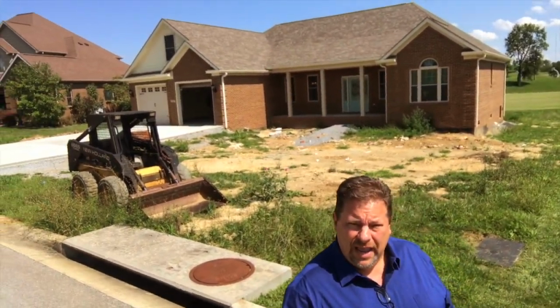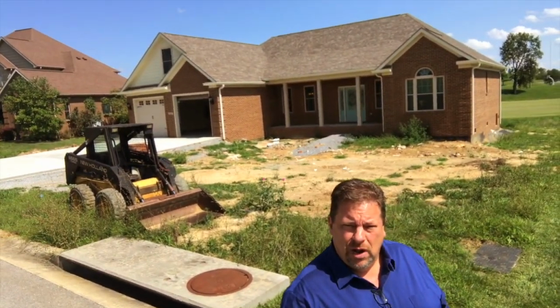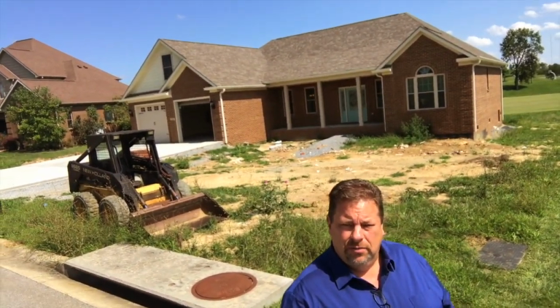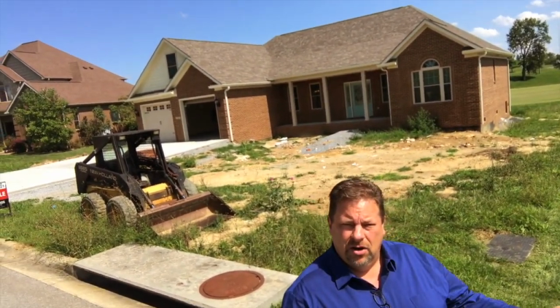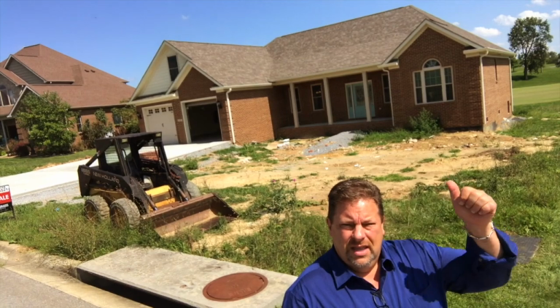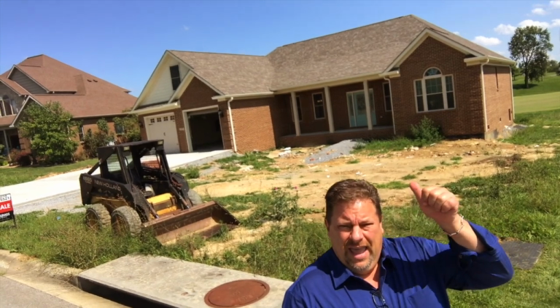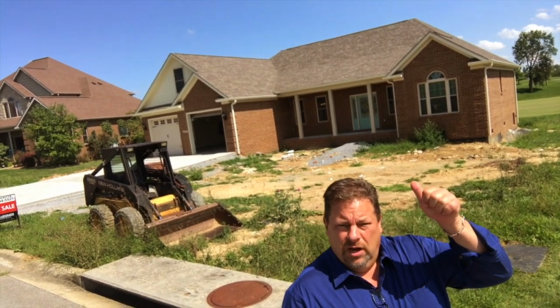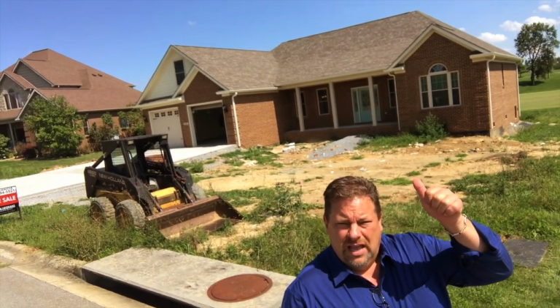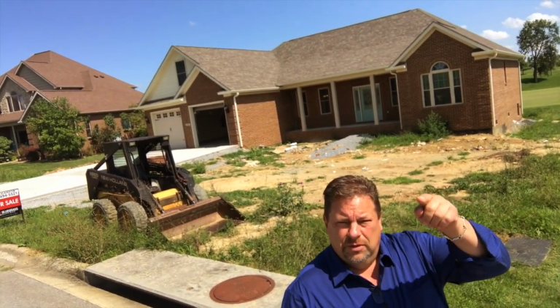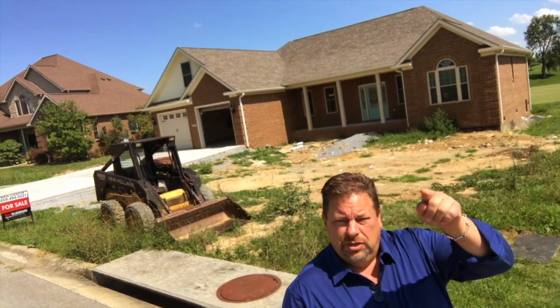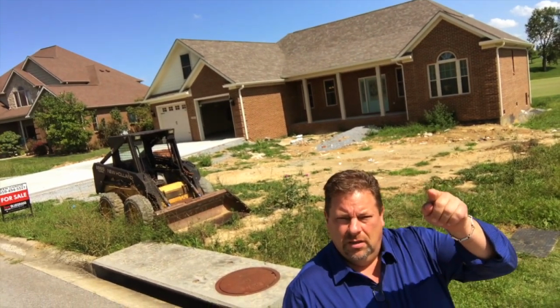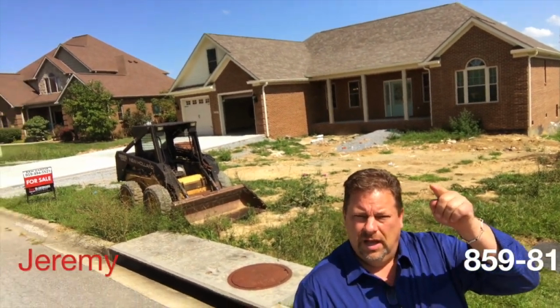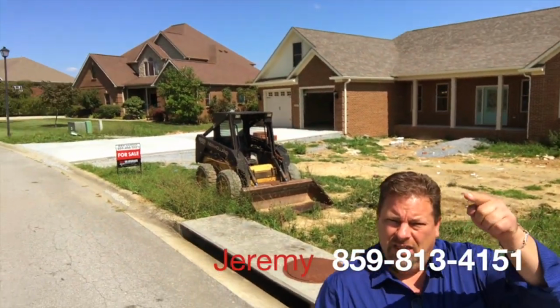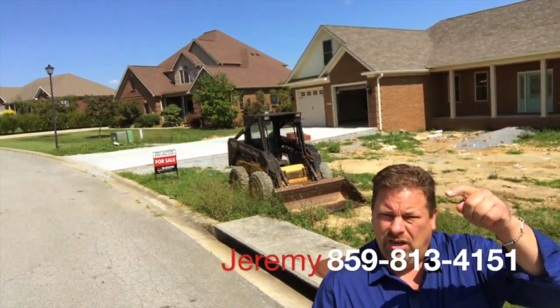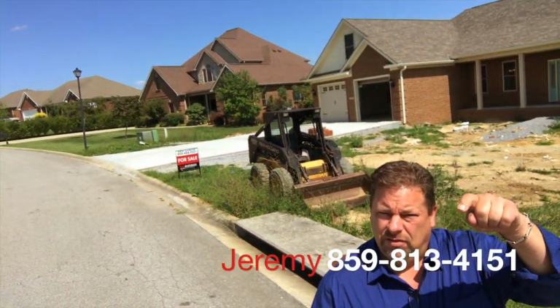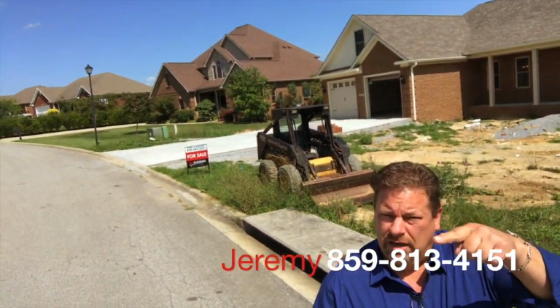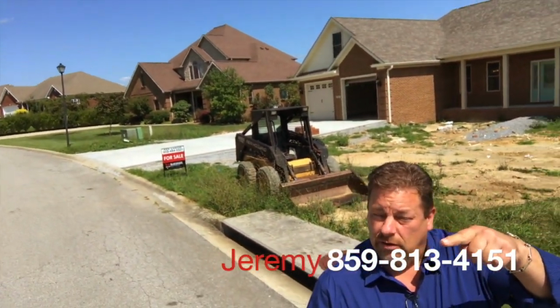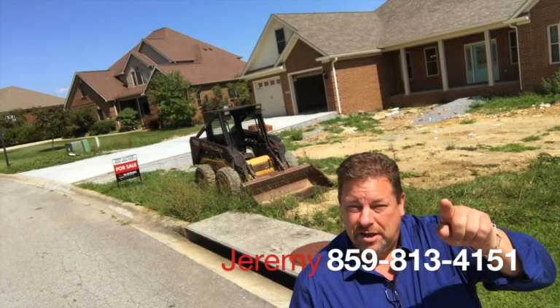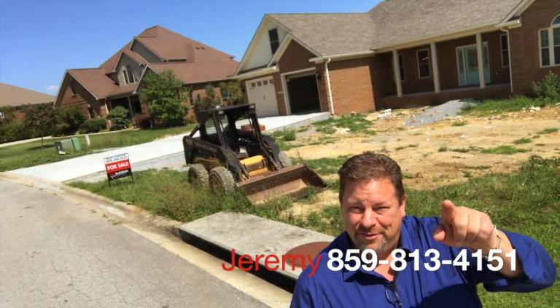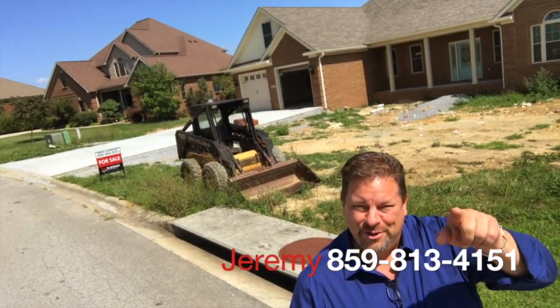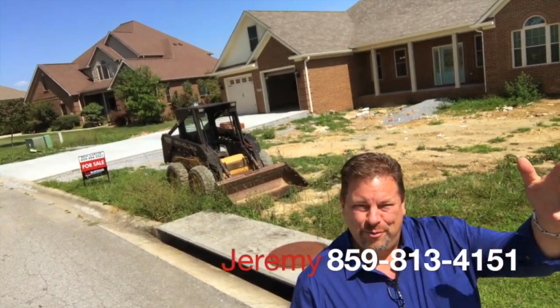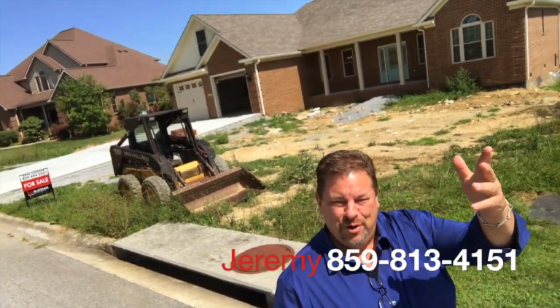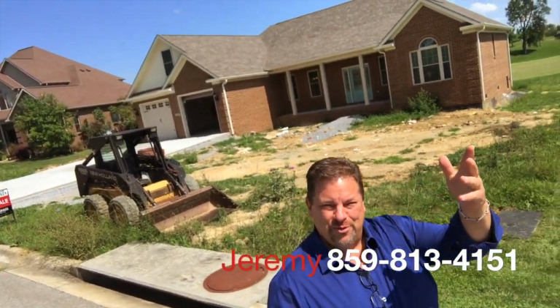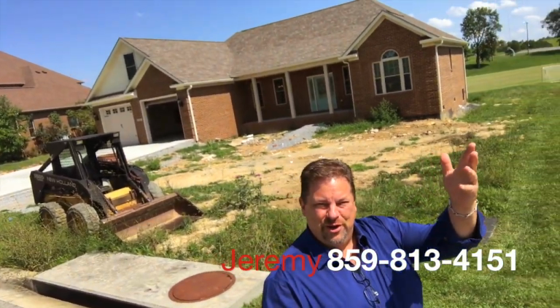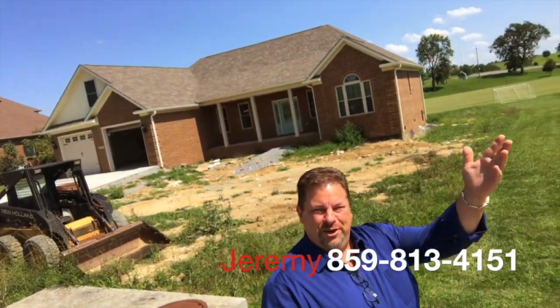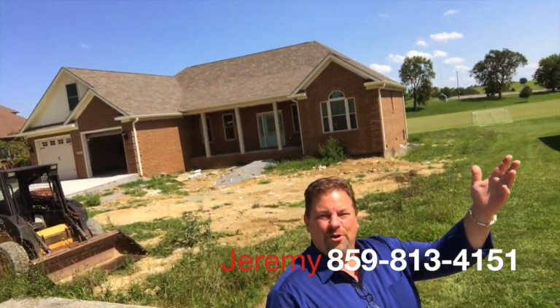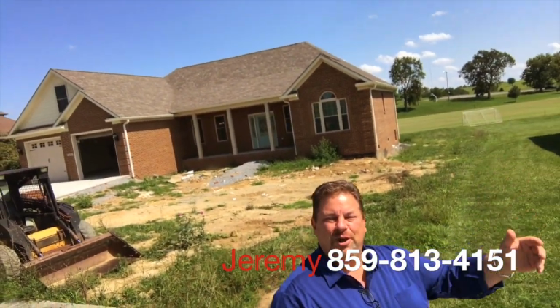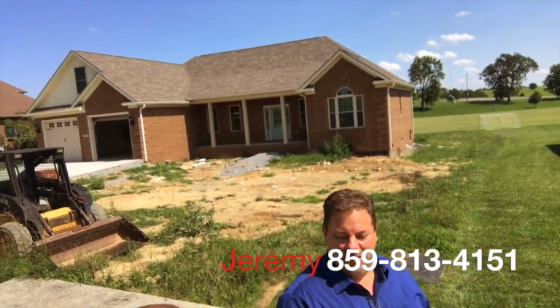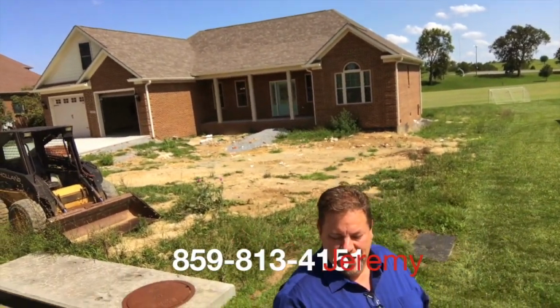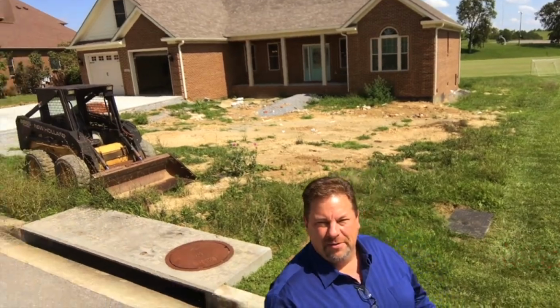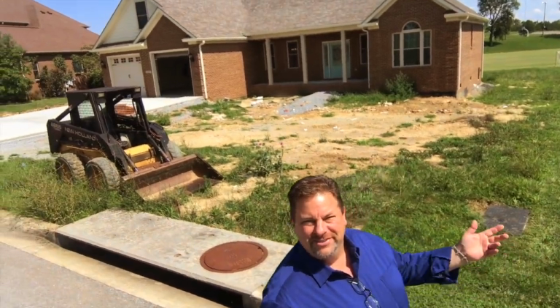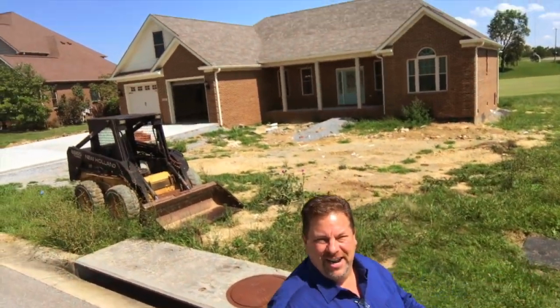We're gonna go inside. I want to show it to you. But you need to give us a call on this one because it's not gonna last very long, because everyone wants brand new. Who doesn't want a new car? Who doesn't want a new house? All right, come on, check it out.